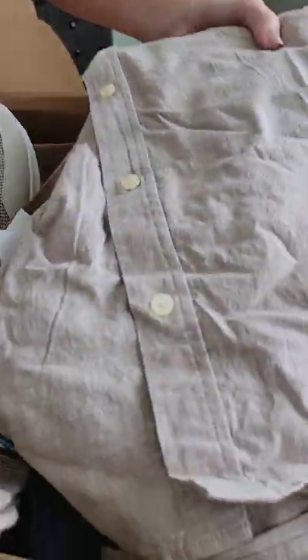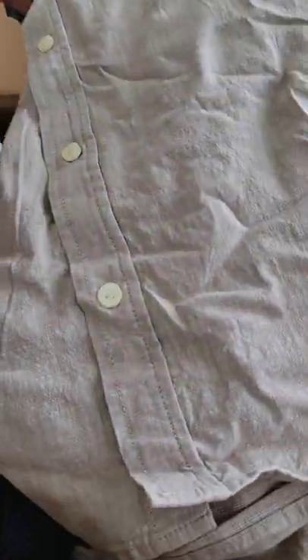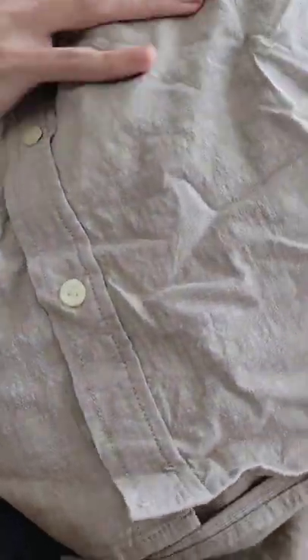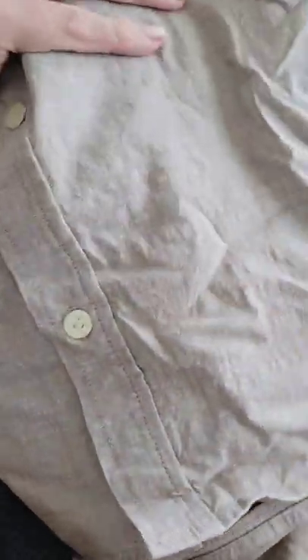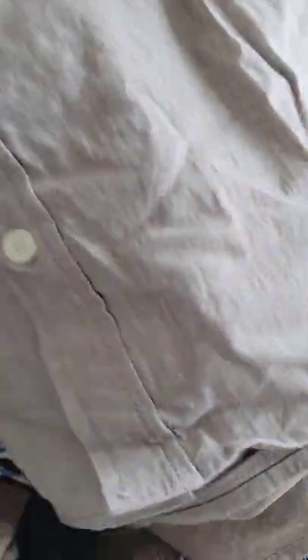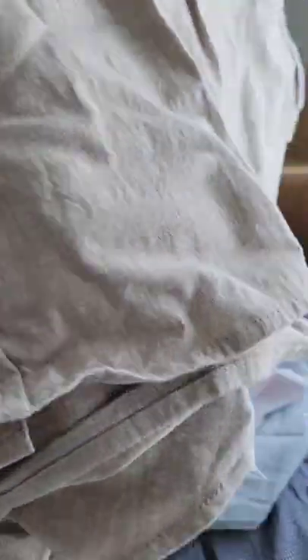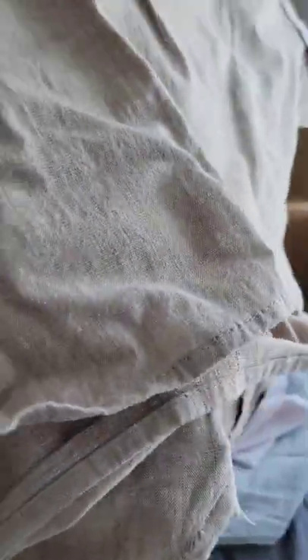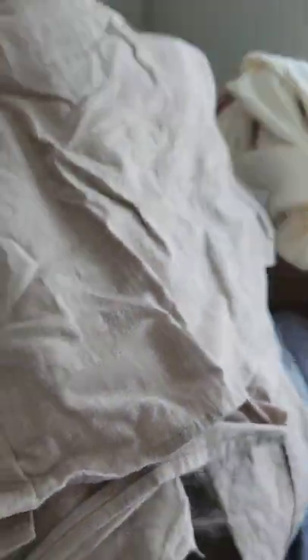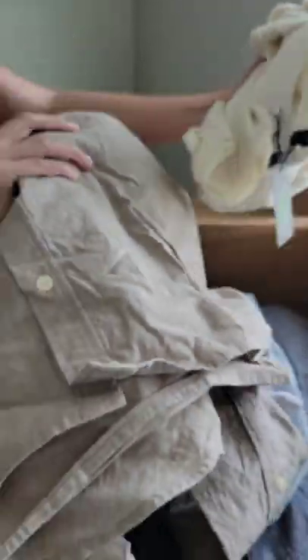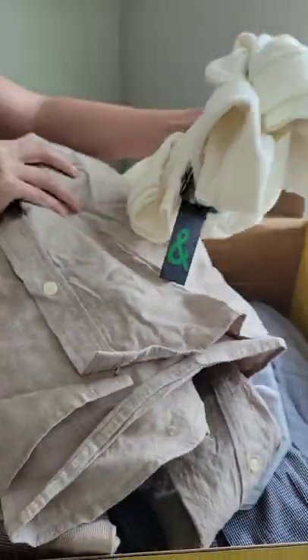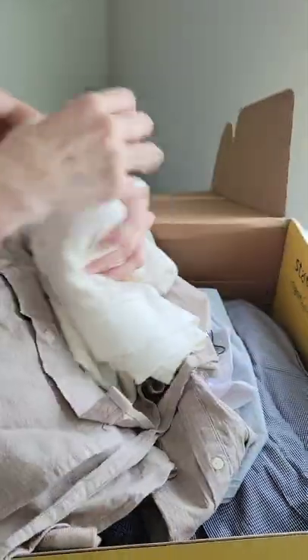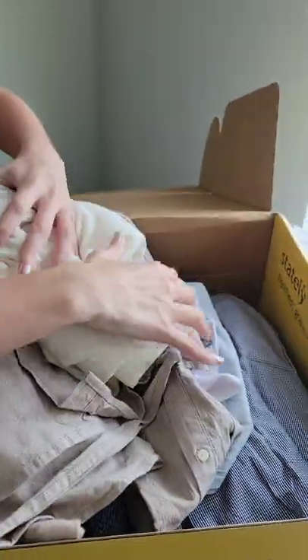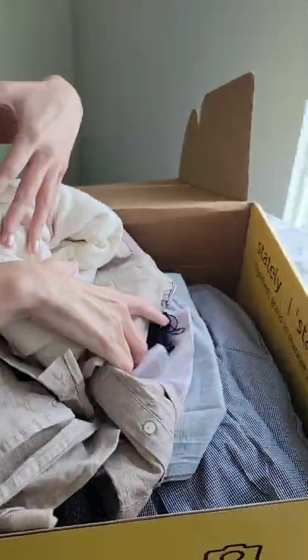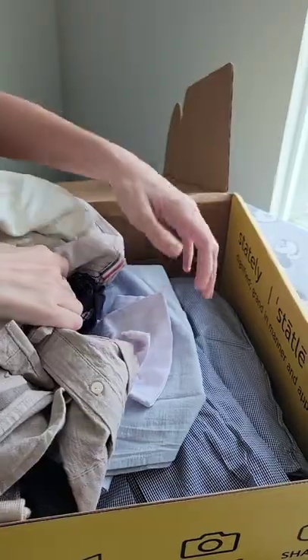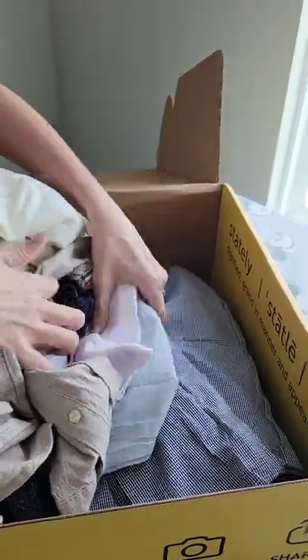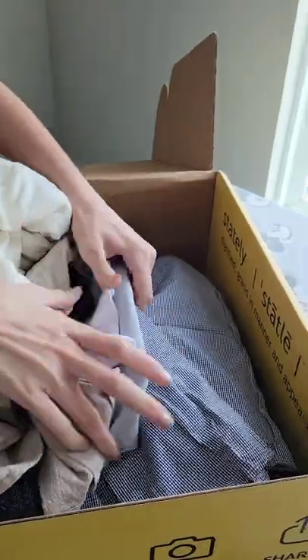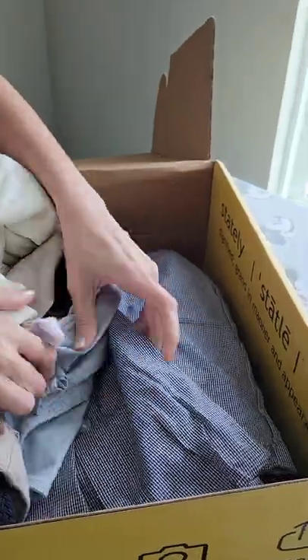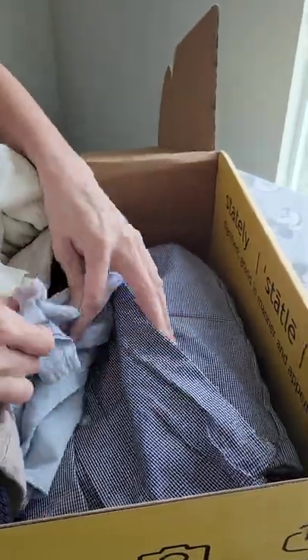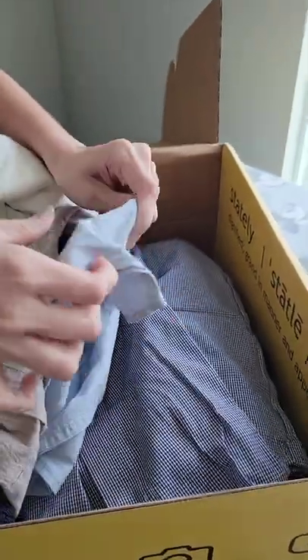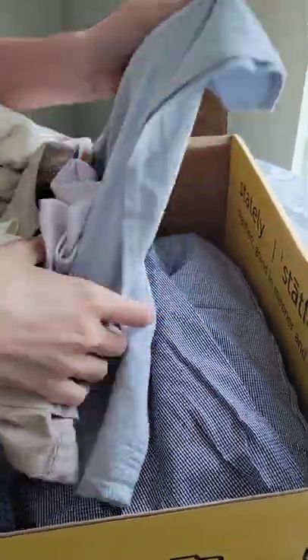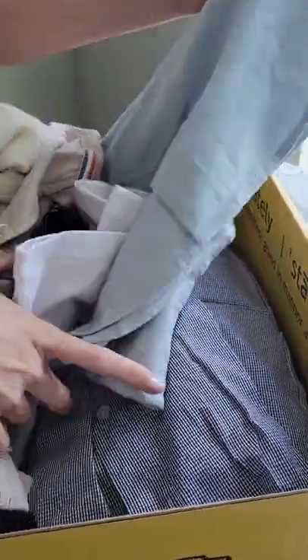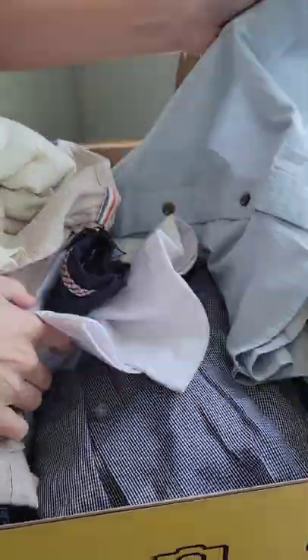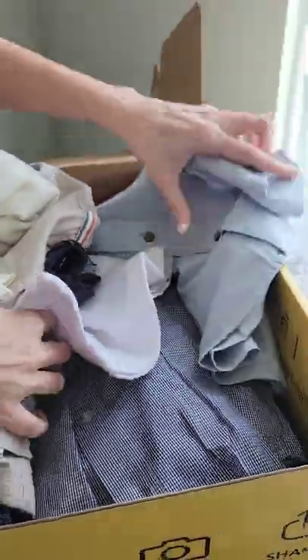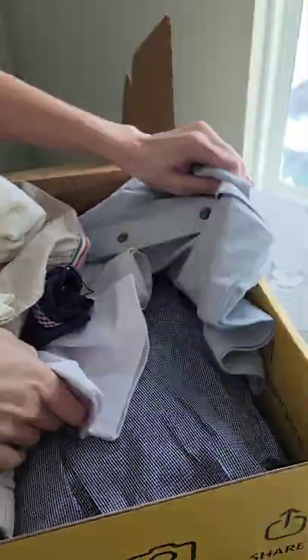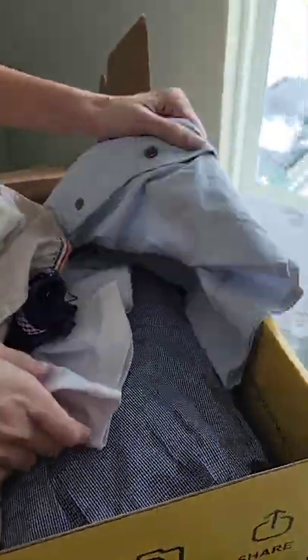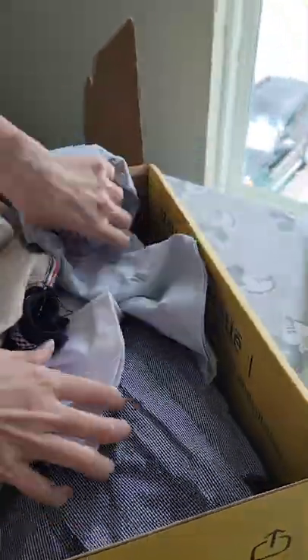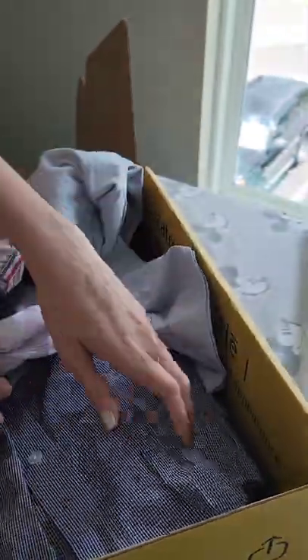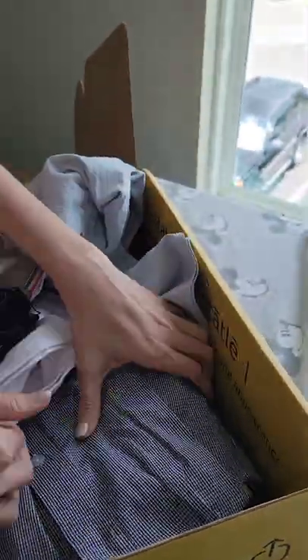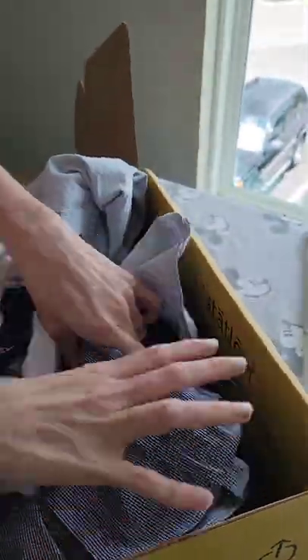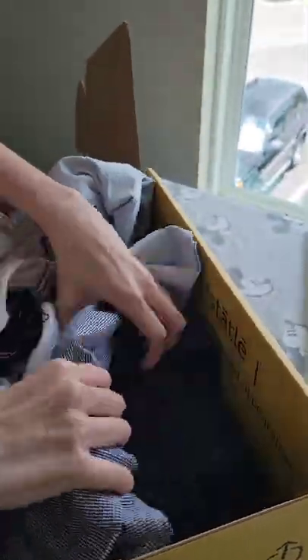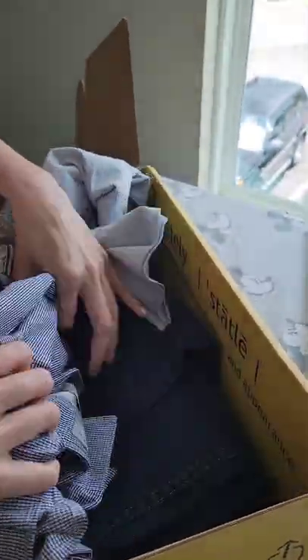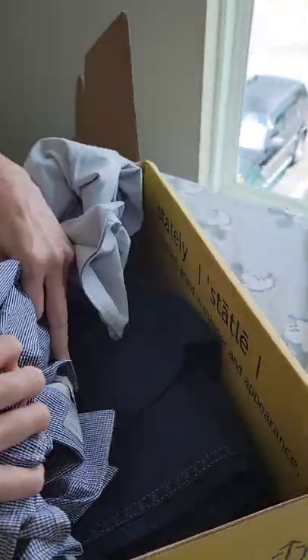Let's see these shirts. One shirt, two shirts — amazing quality. Are you kidding me? A nice blue one for the beach, a casual one for work.